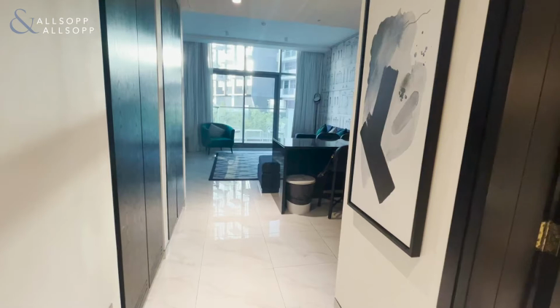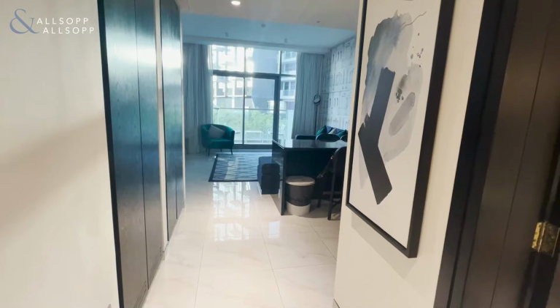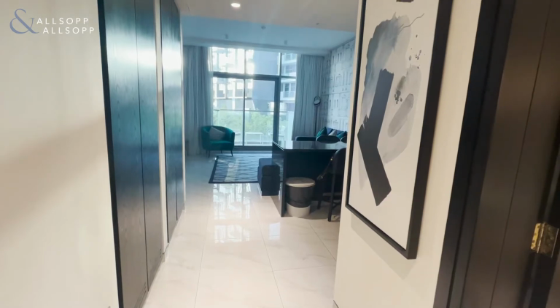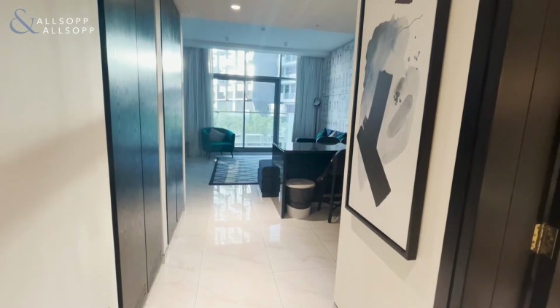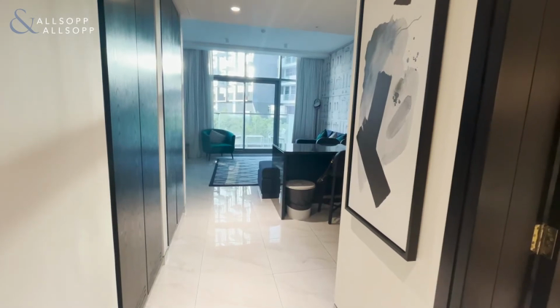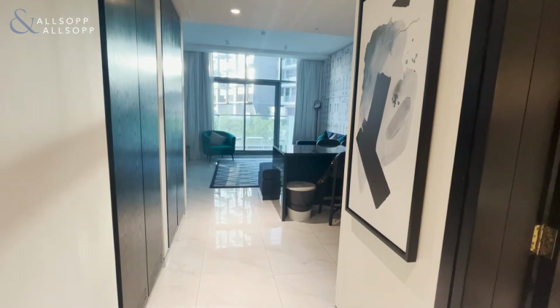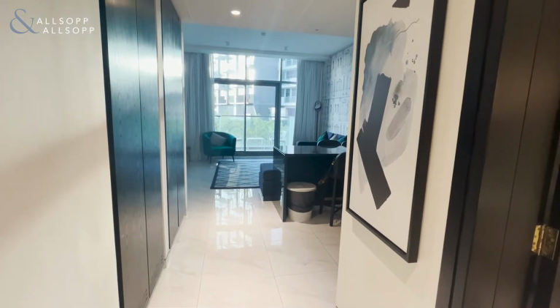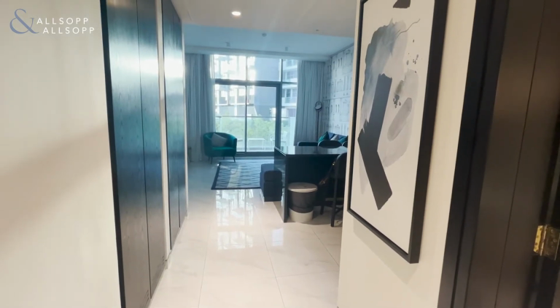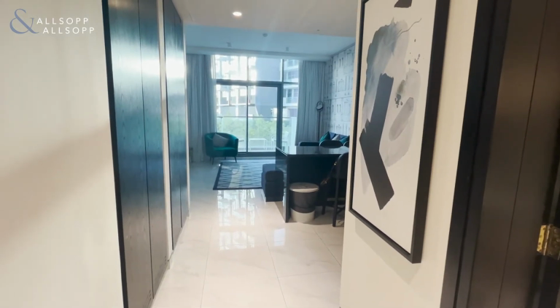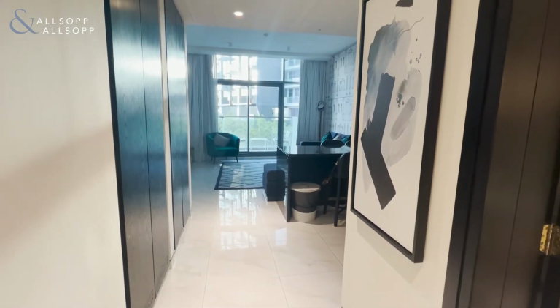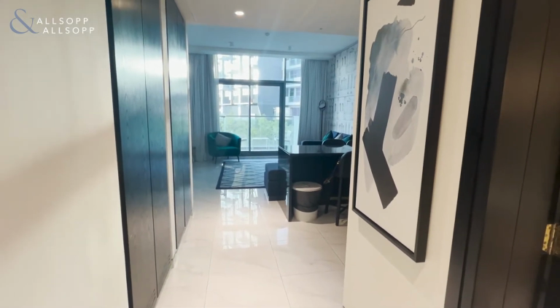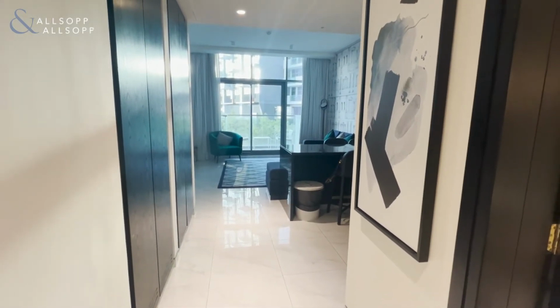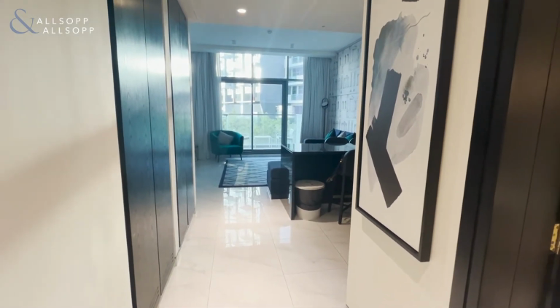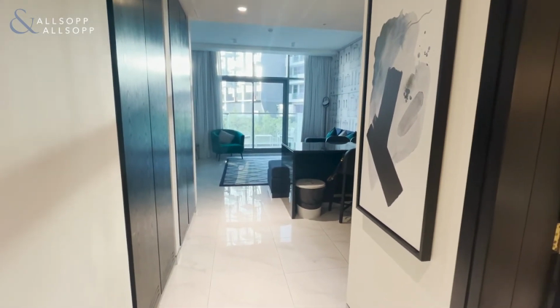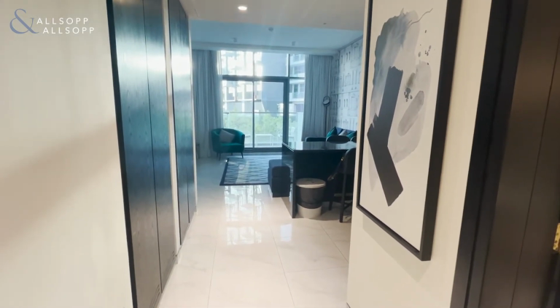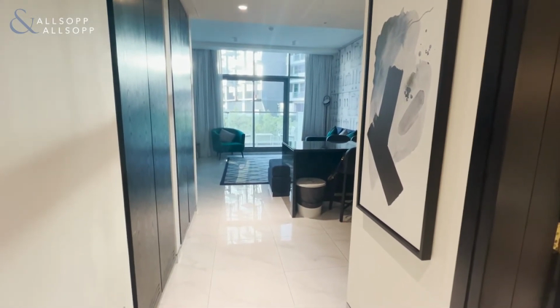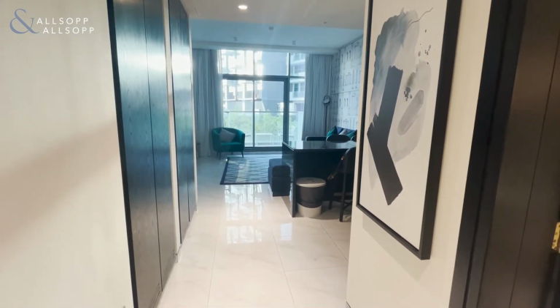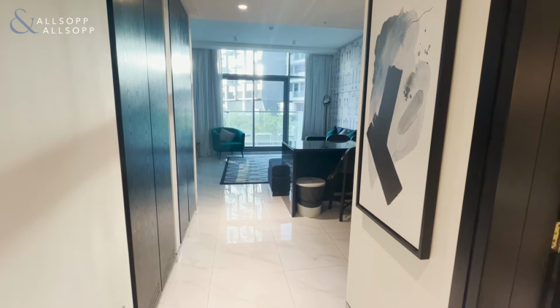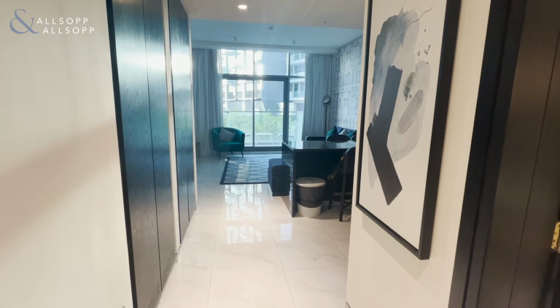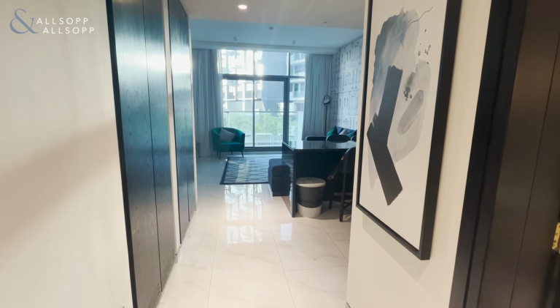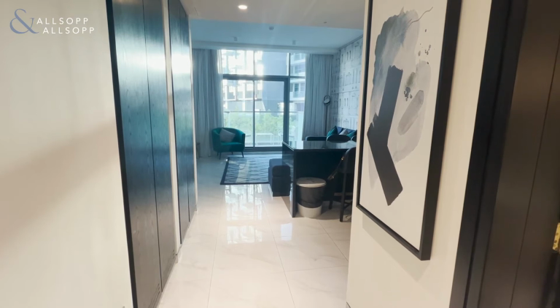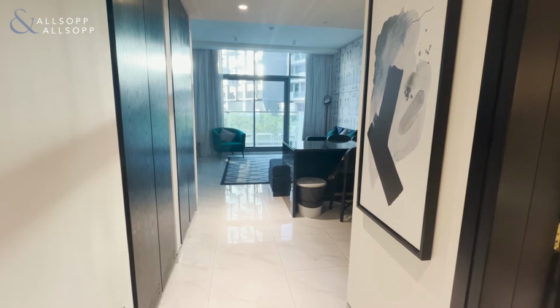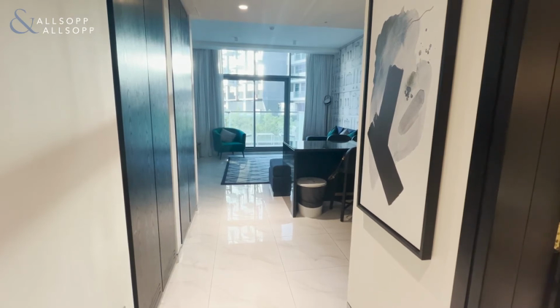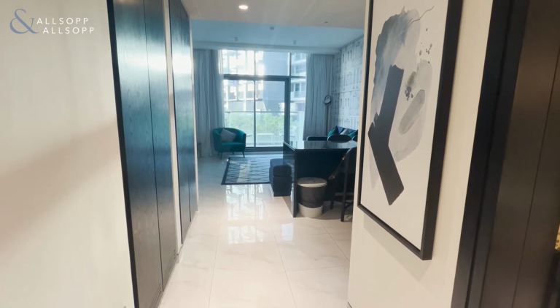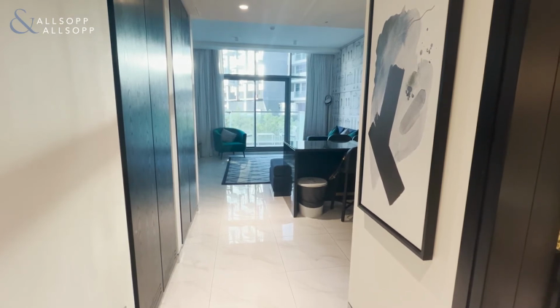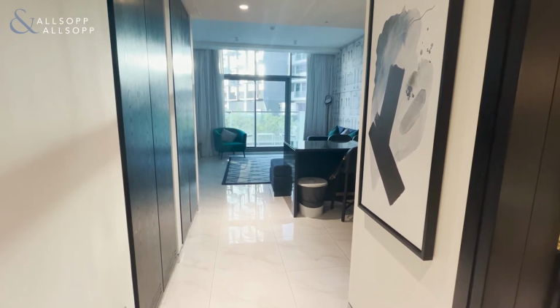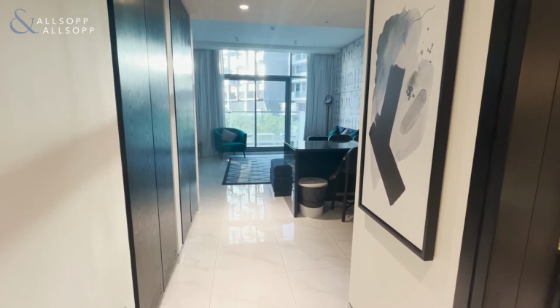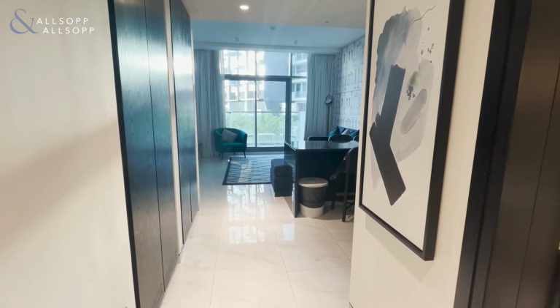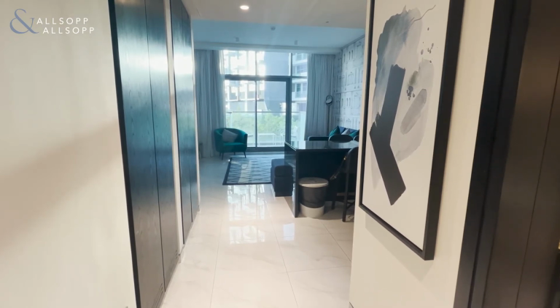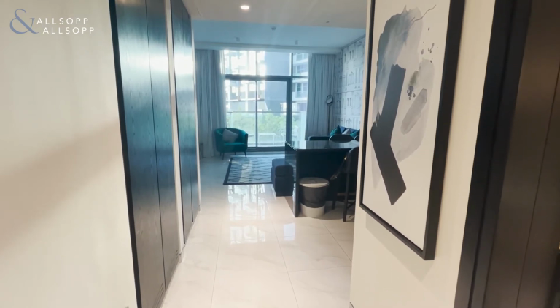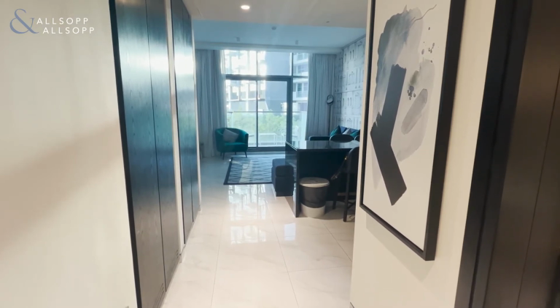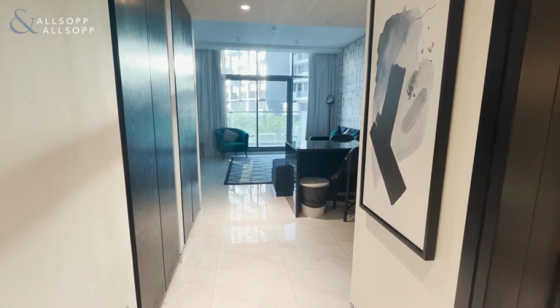Hello everyone, my name is Medina. I am from Allsop and Allsop Real Estate Brokerage. Today we'll be viewing this beautiful one bedroom fully furnished apartment at the Millennium Atria.